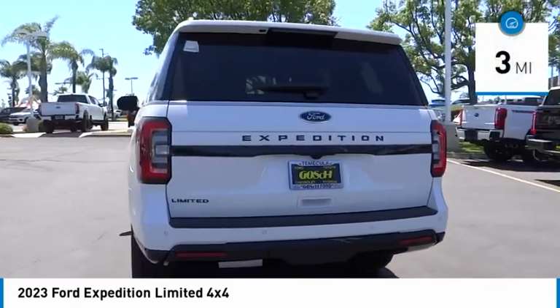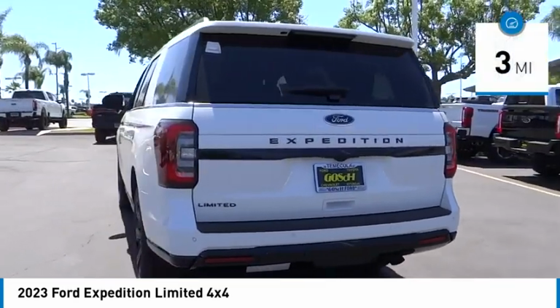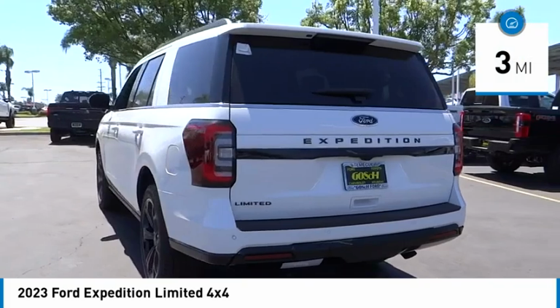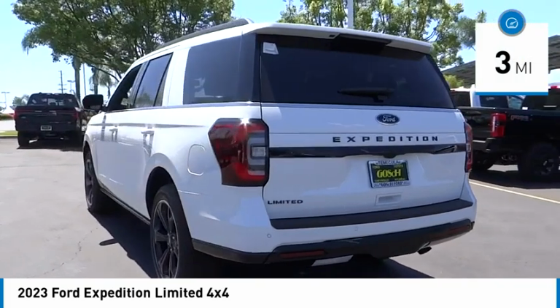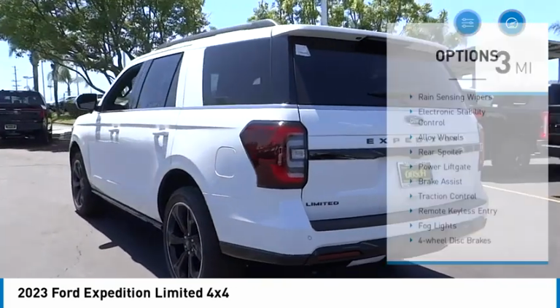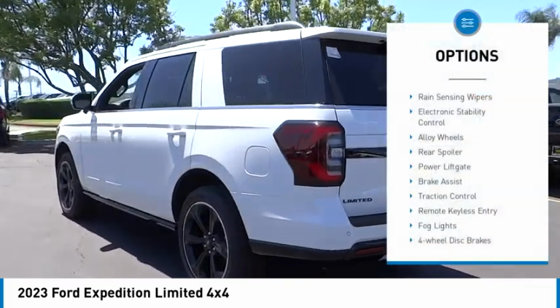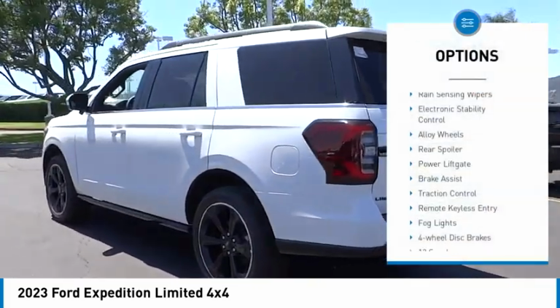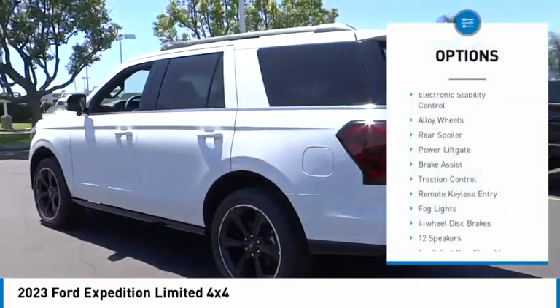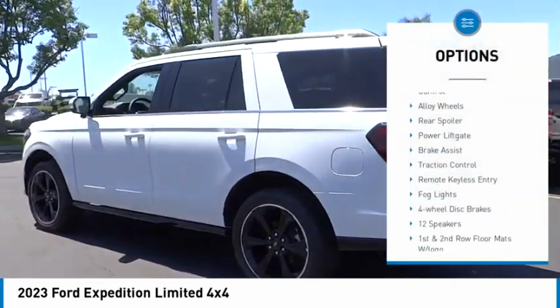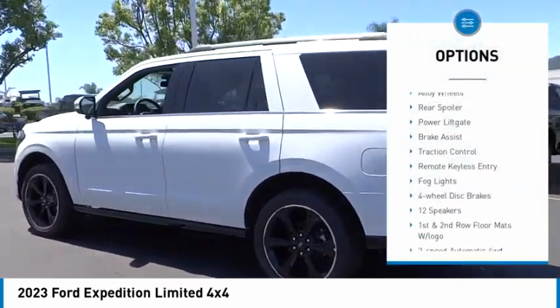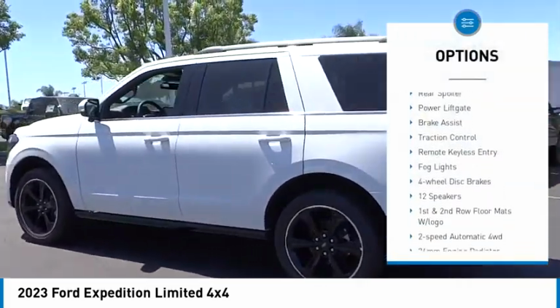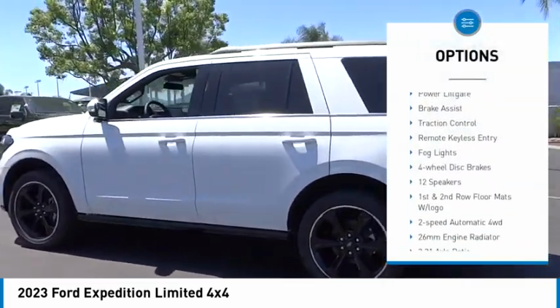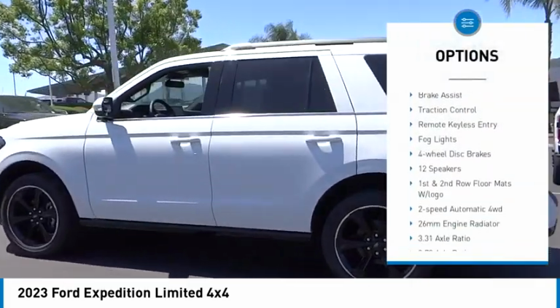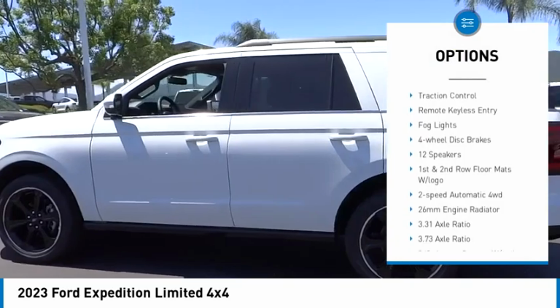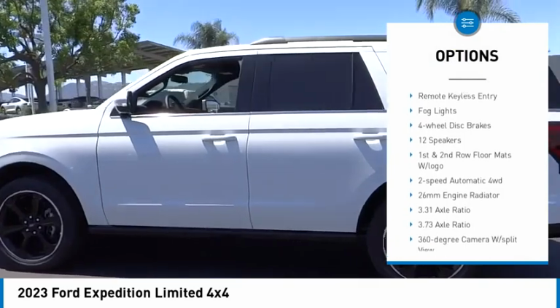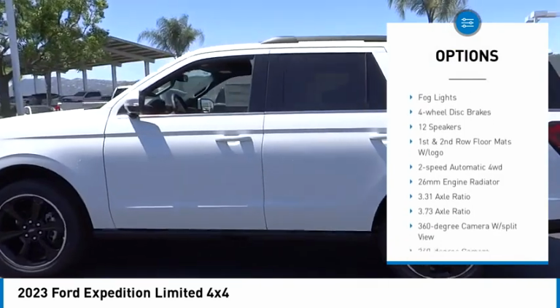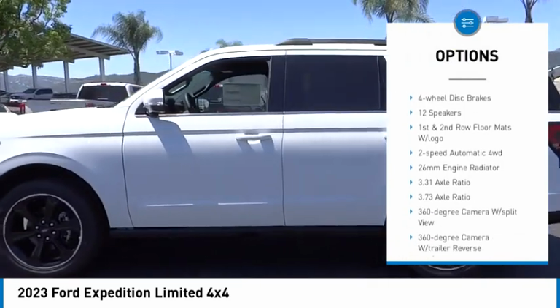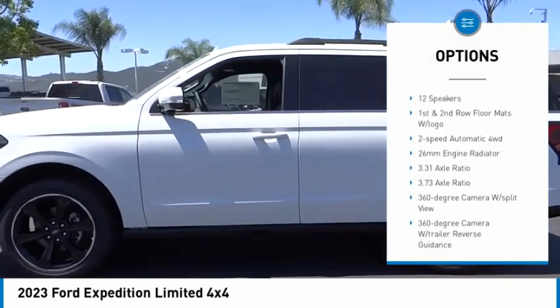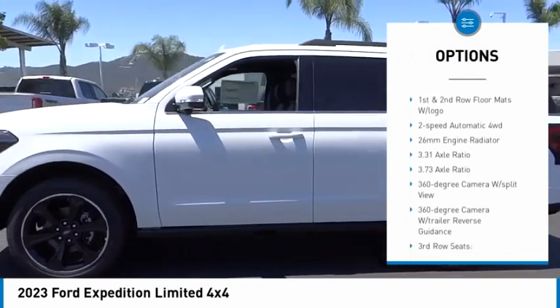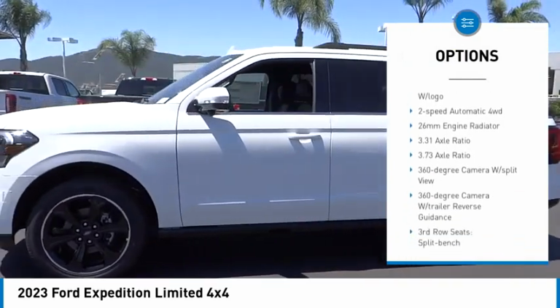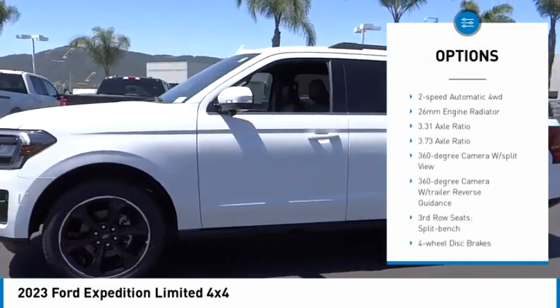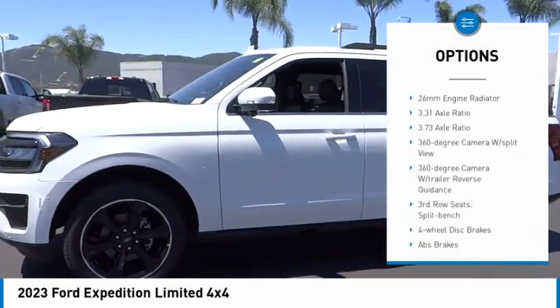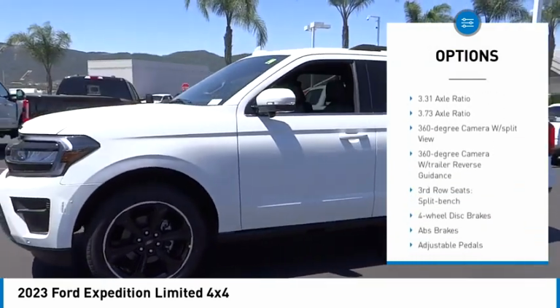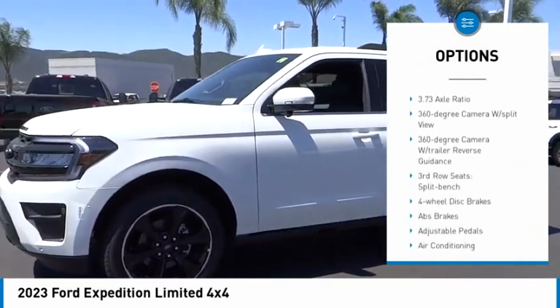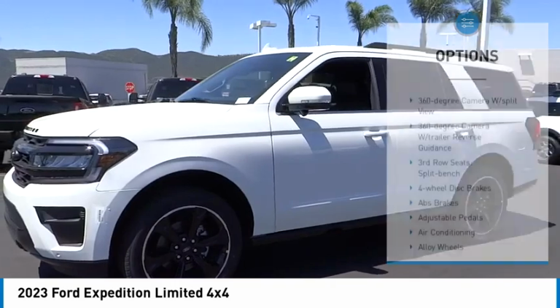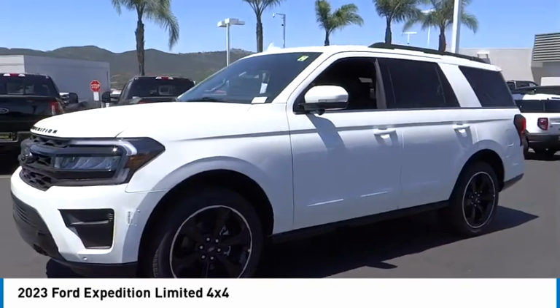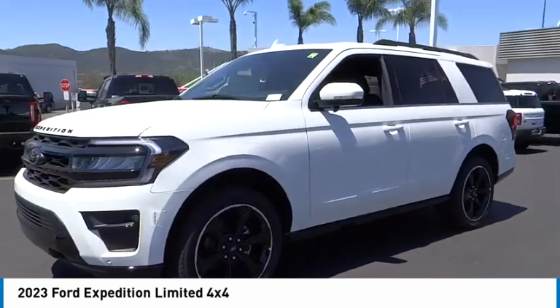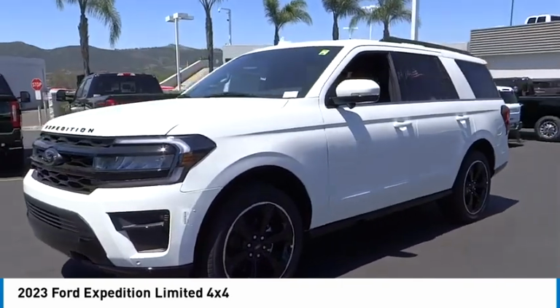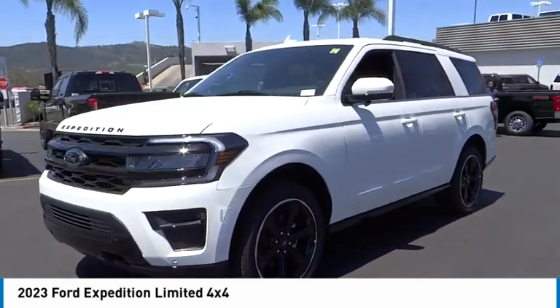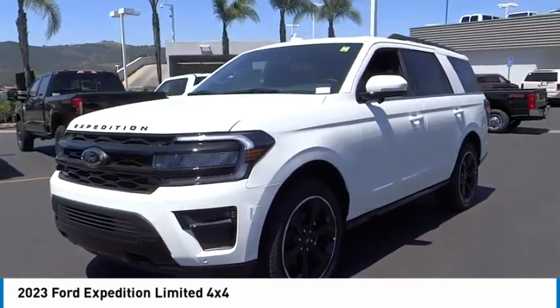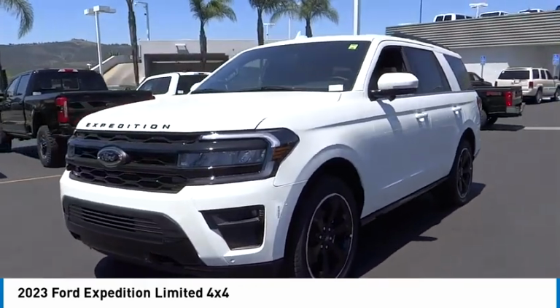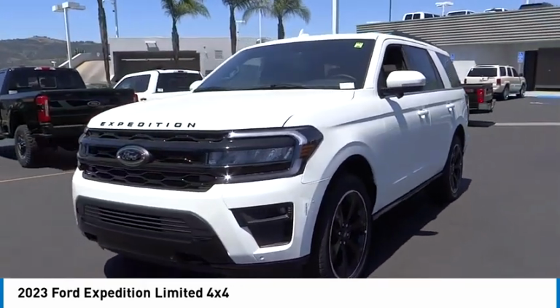Here are some of this vehicle's great options: rain sensing wipers, electronic stability control, alloy wheels, rear spoiler, power lift gate, brake assist, traction control, remote keyless entry, fog lights, four-wheel disc brakes.